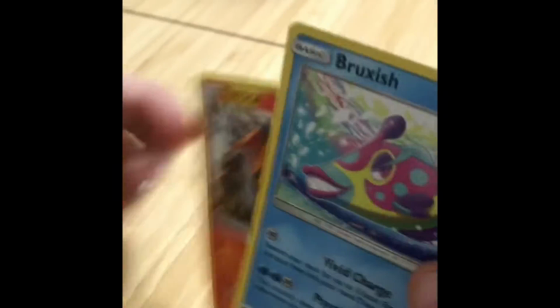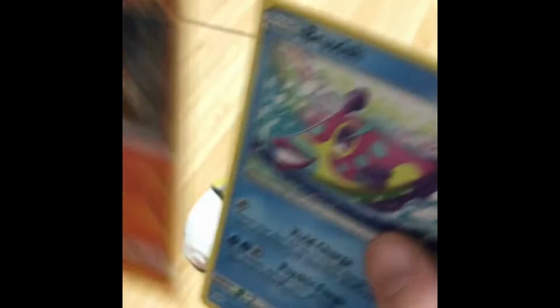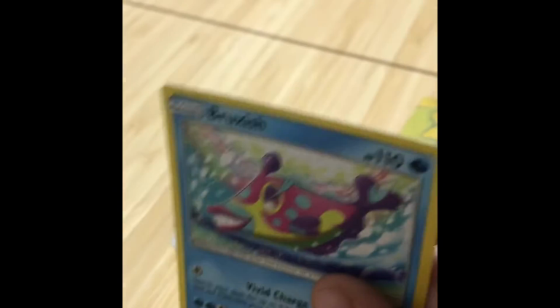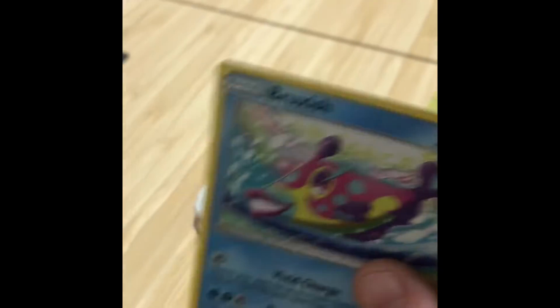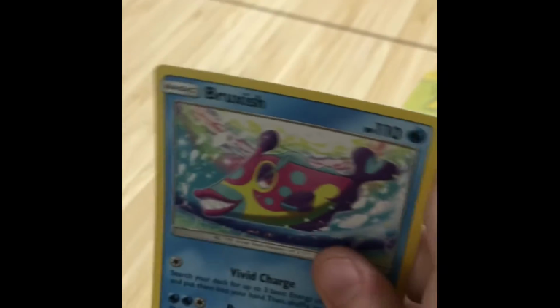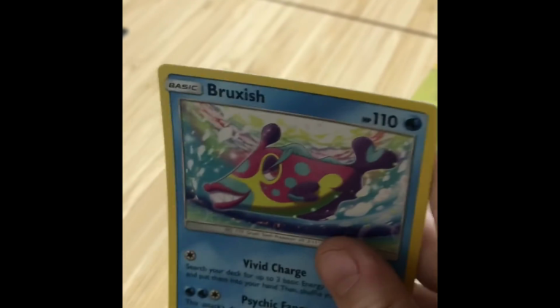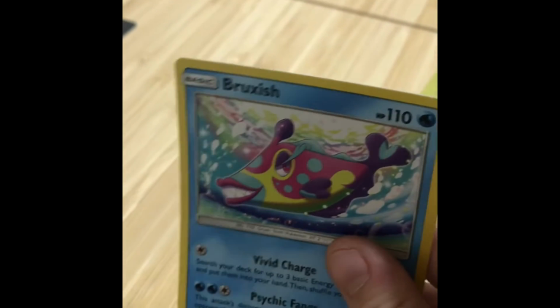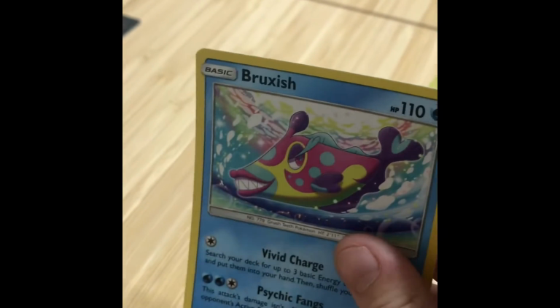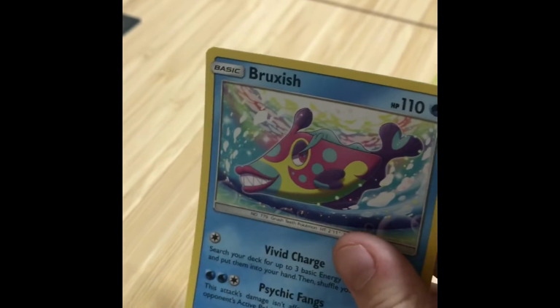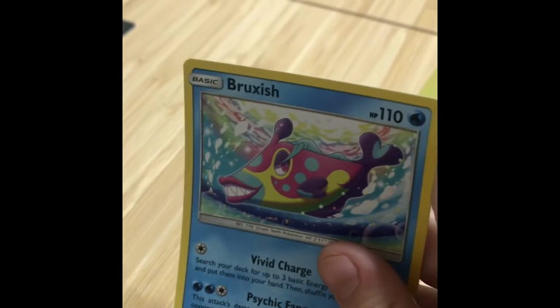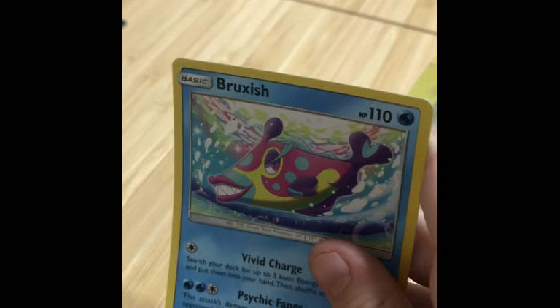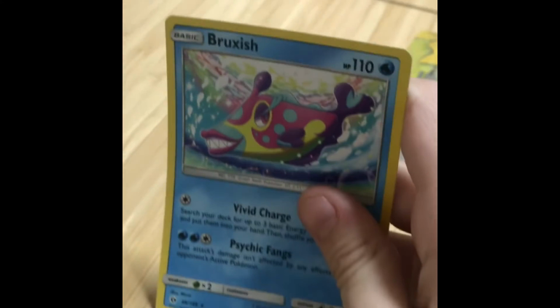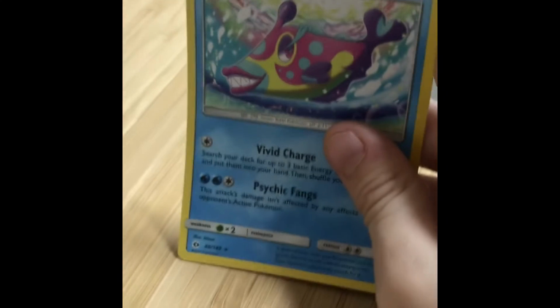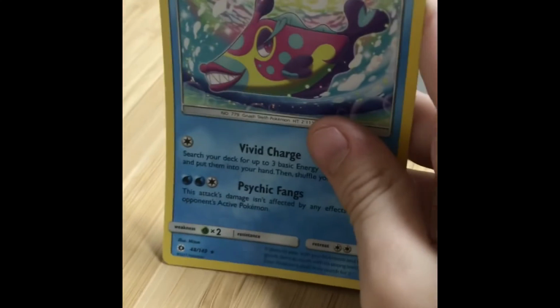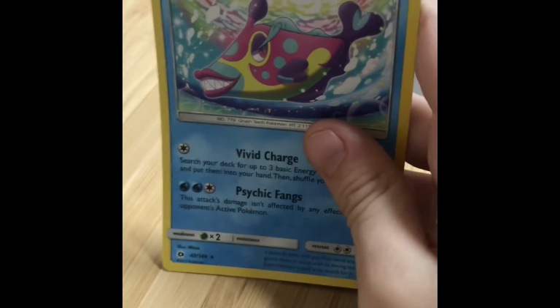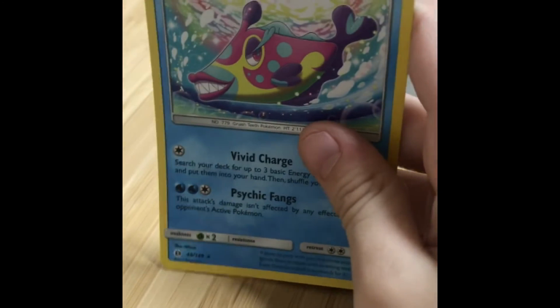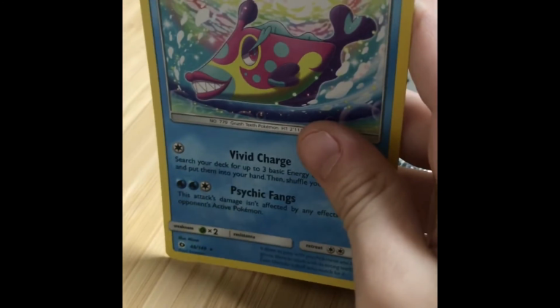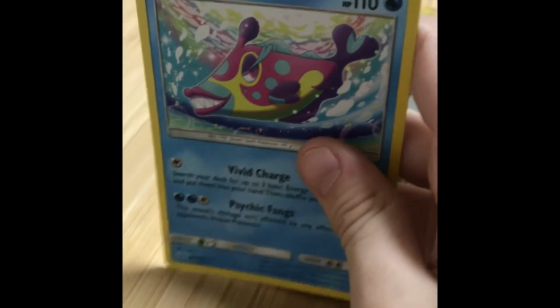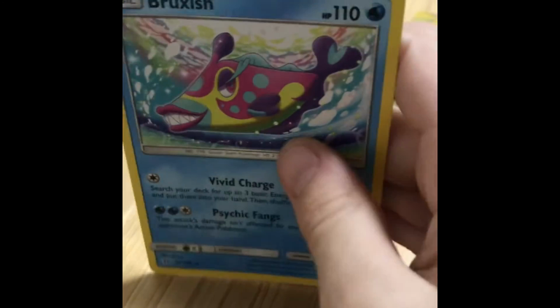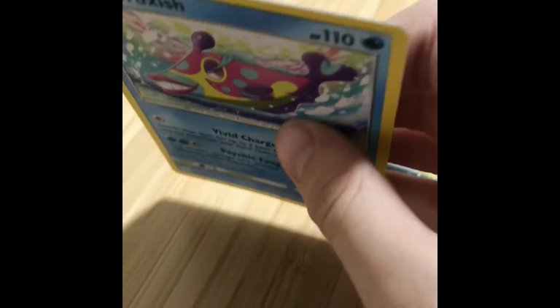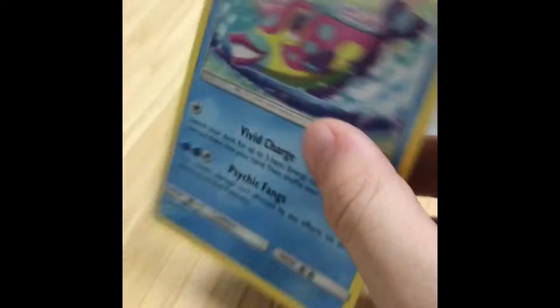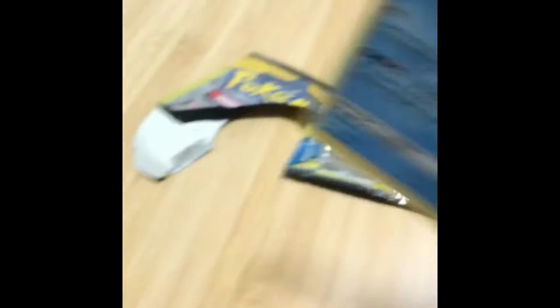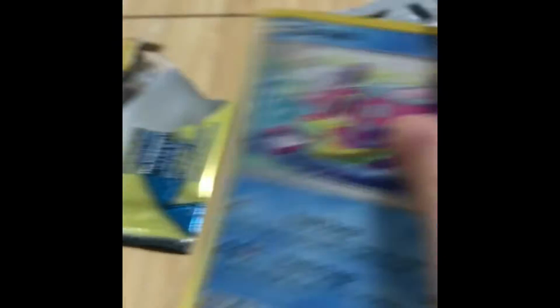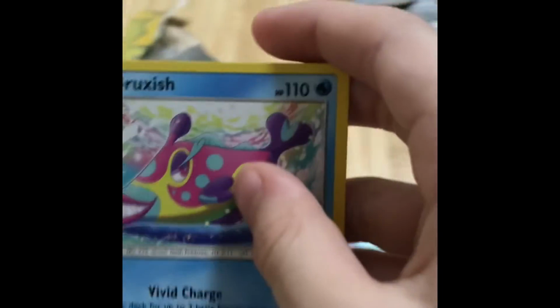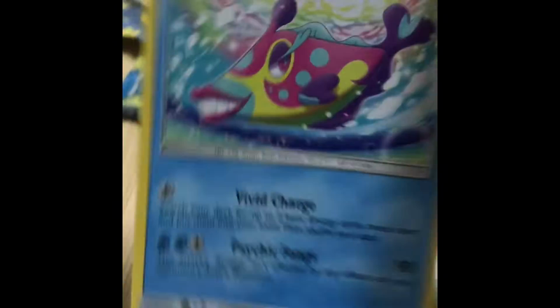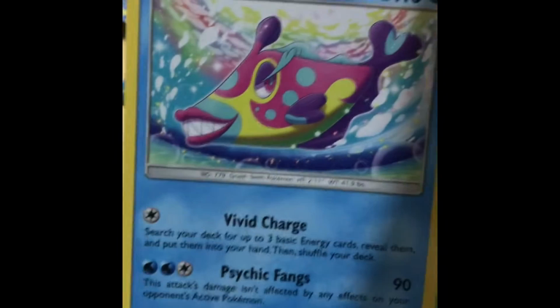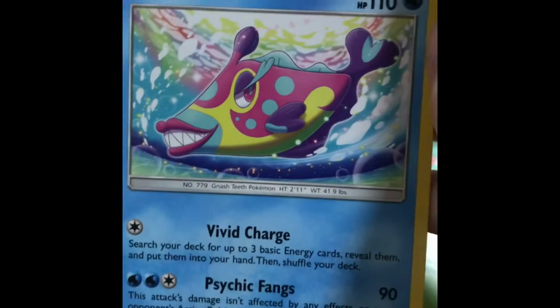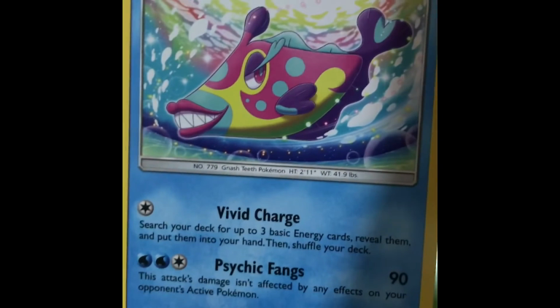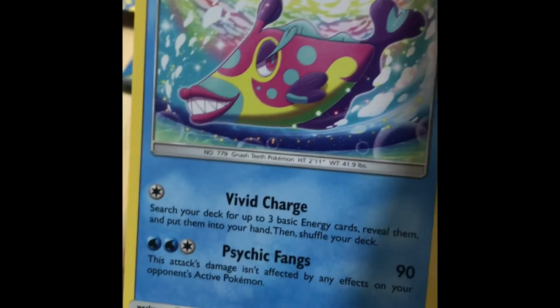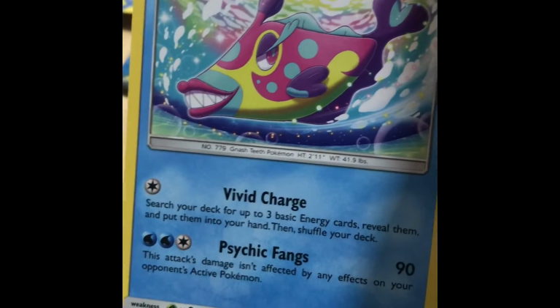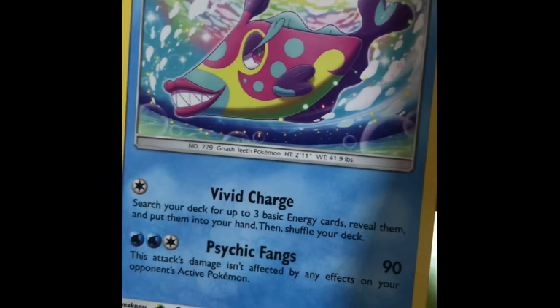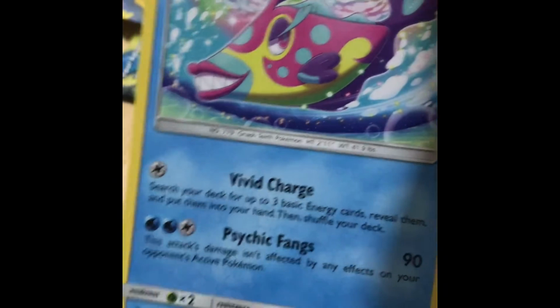And what is this one called, Dad? Bruxish. Bruxish? That's a weird name, but yeah. It's a water type Pokemon, I guess.